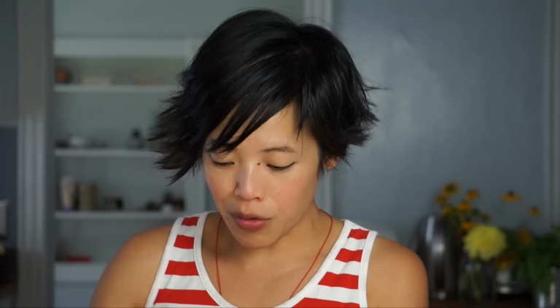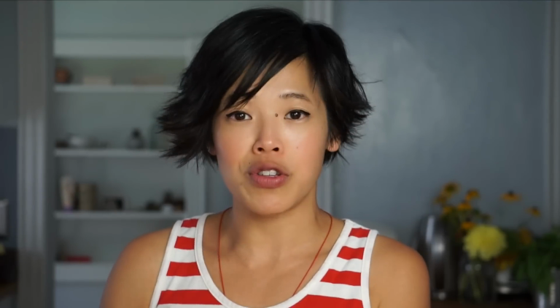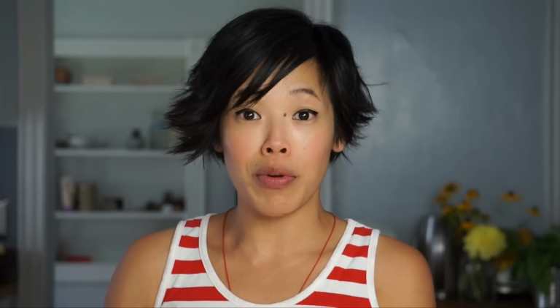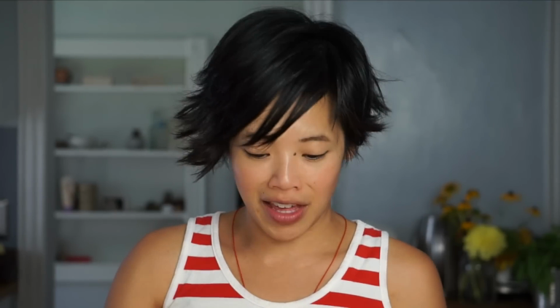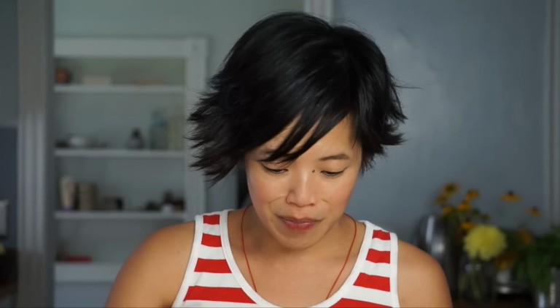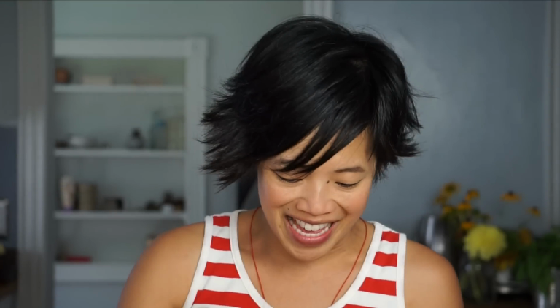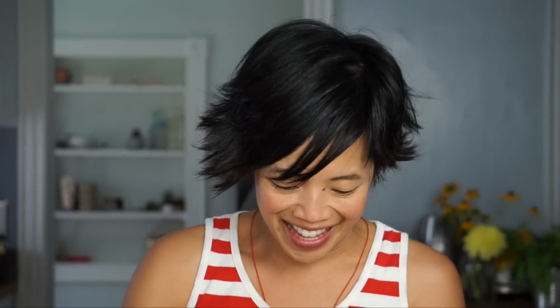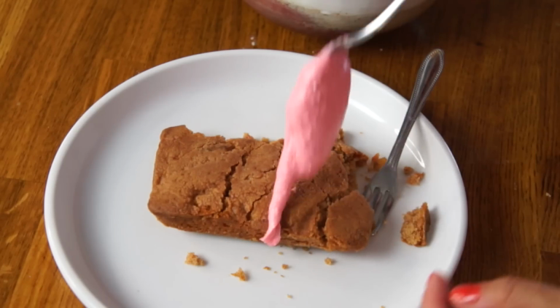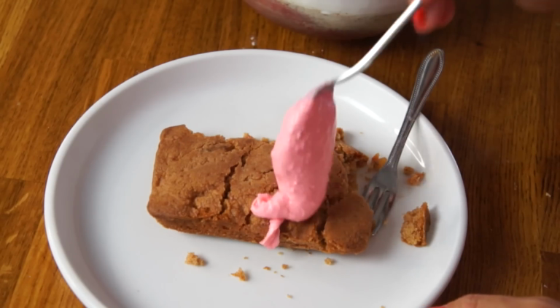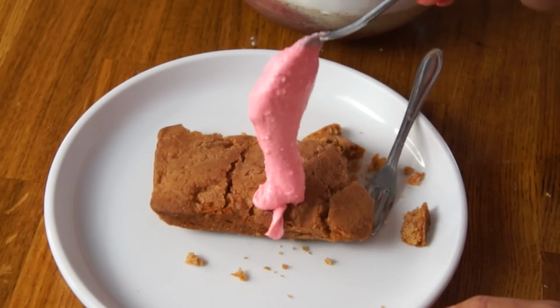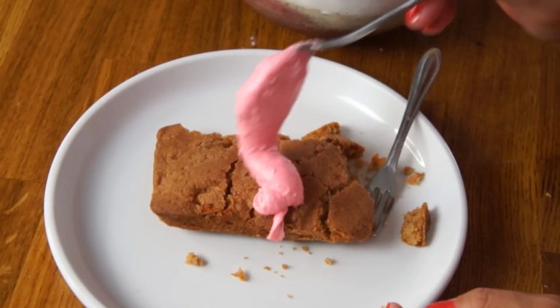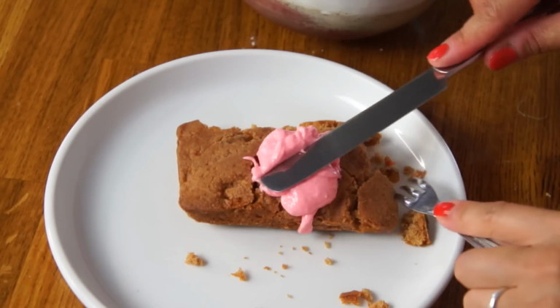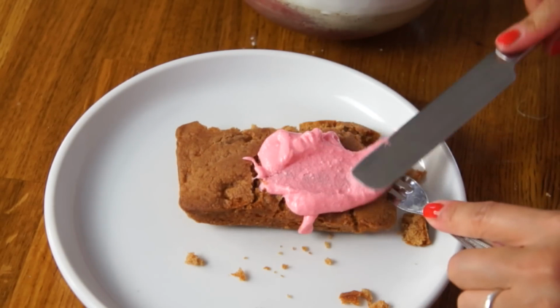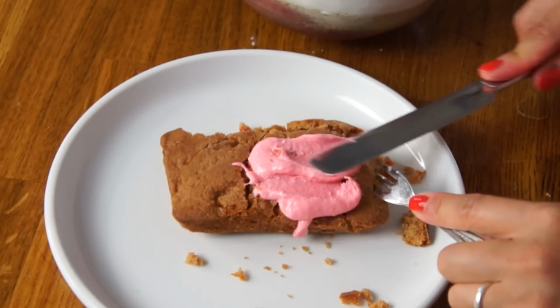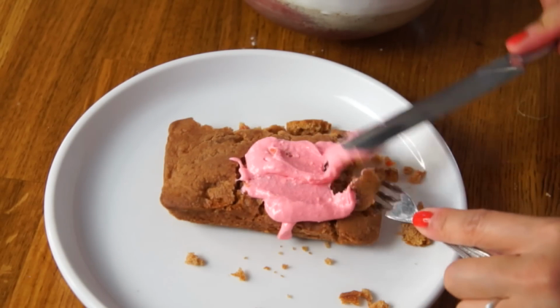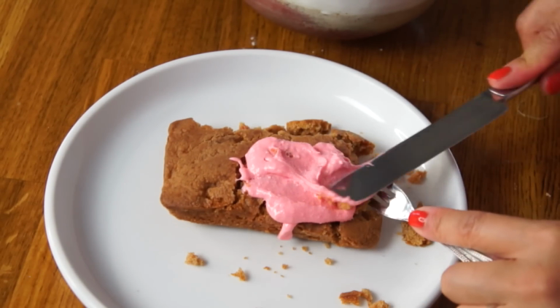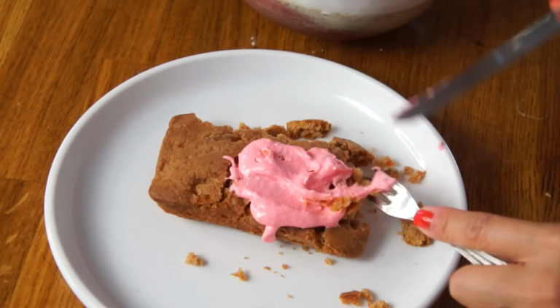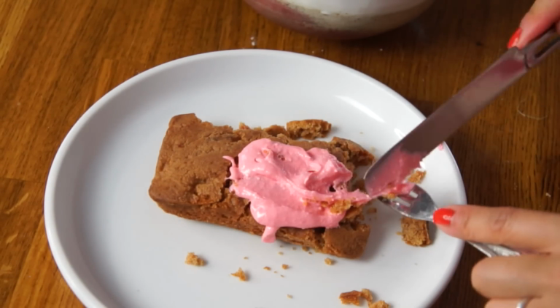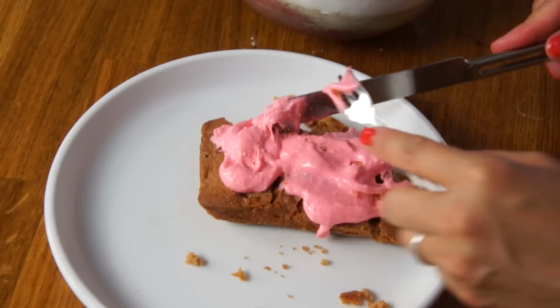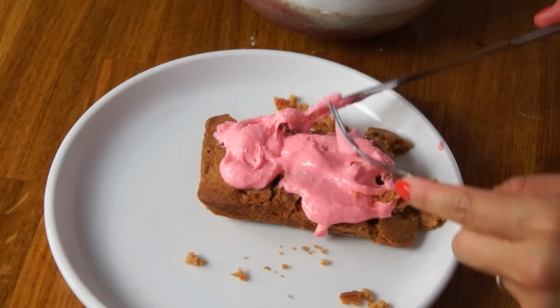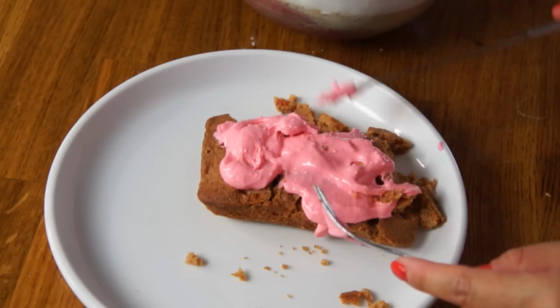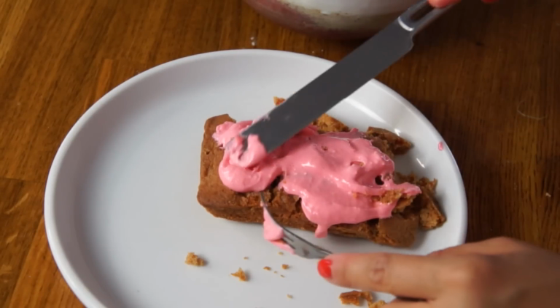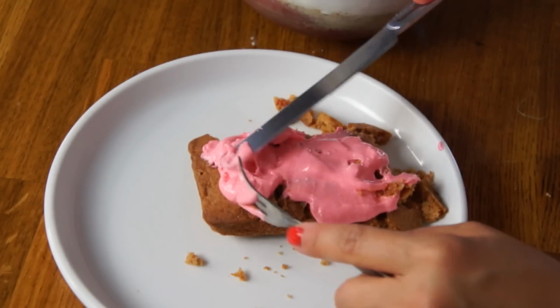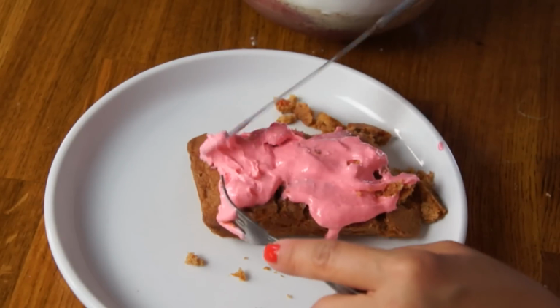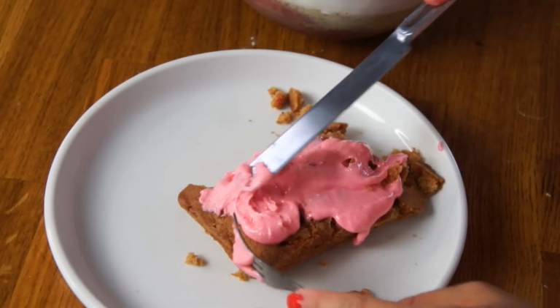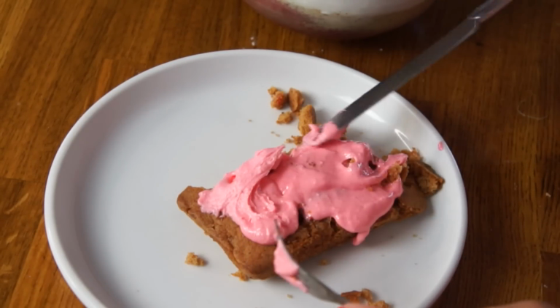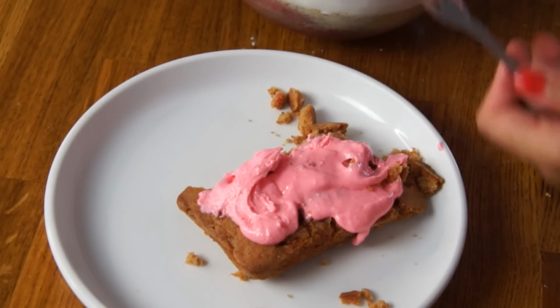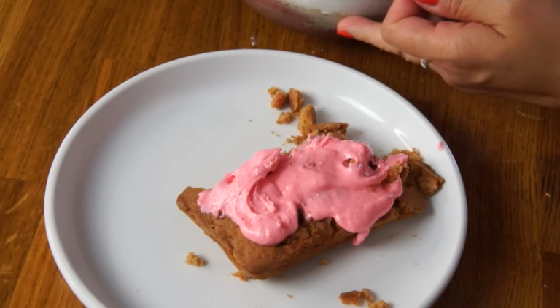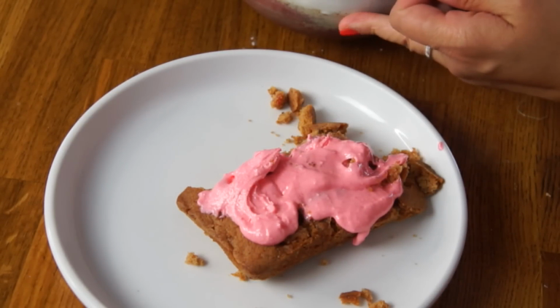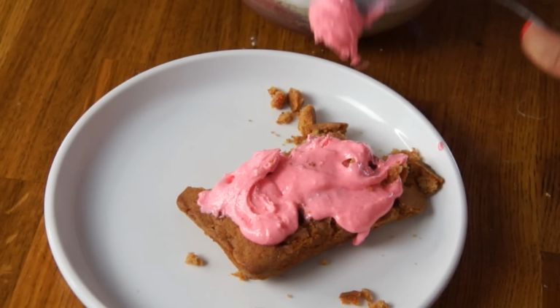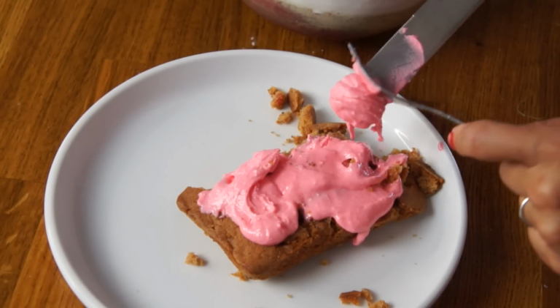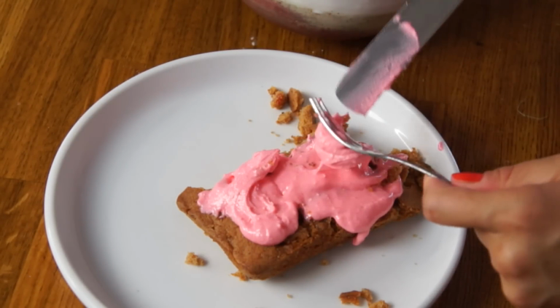Now we're gonna turn this into a birthday cake by frosting it. It's pretty thick. I'm trying to make it look lovely, but it's pretty challenging because the cake is kind of crumbly.